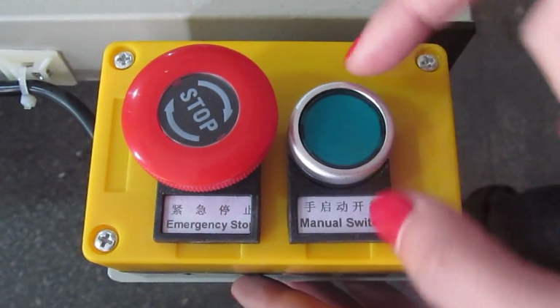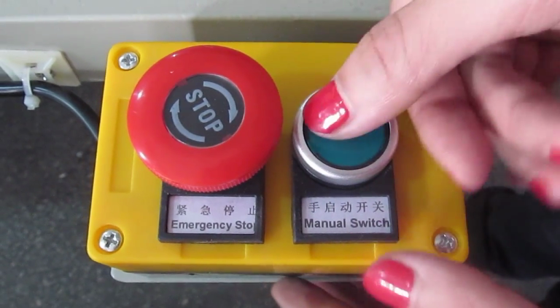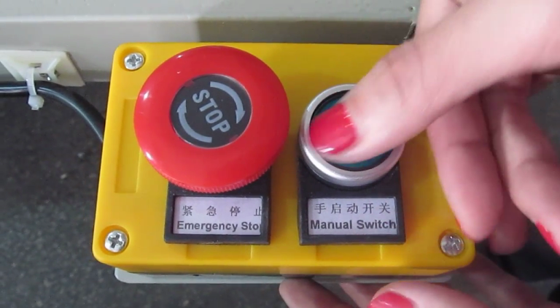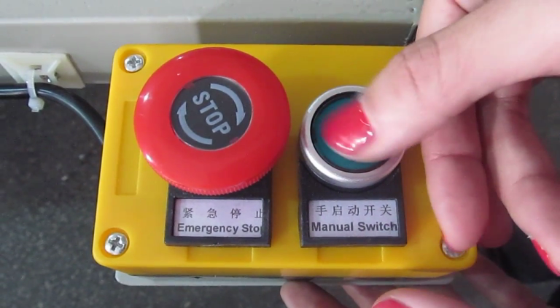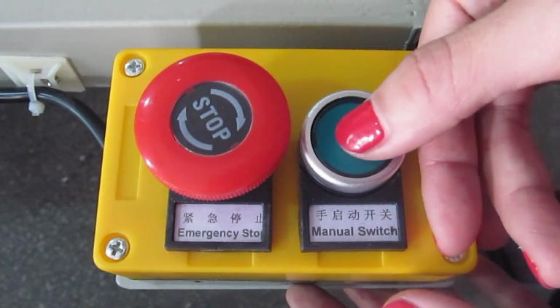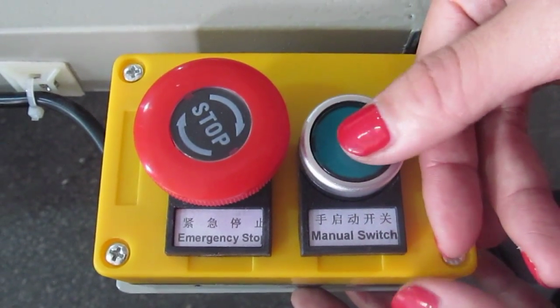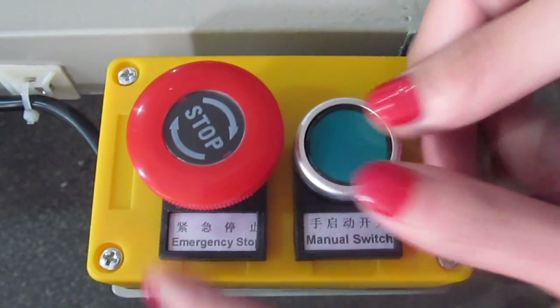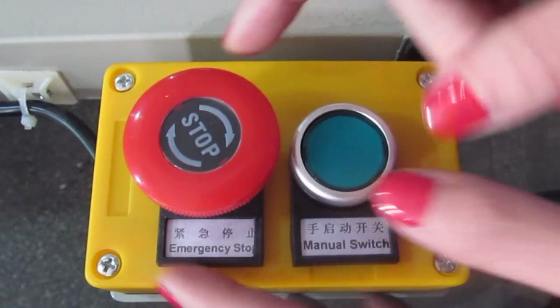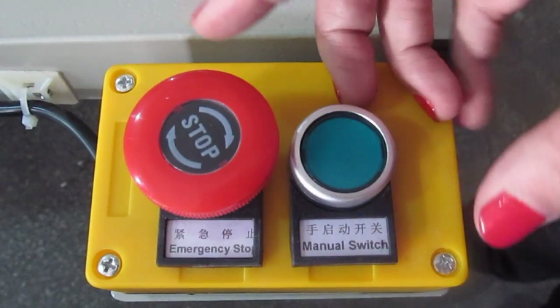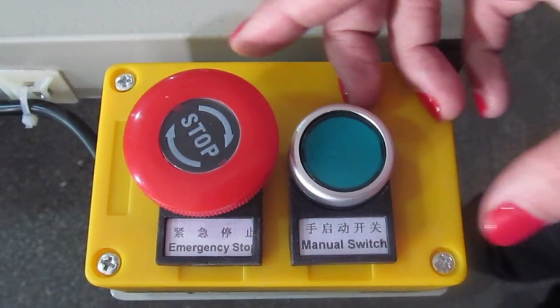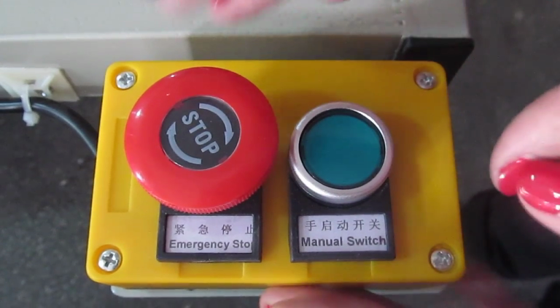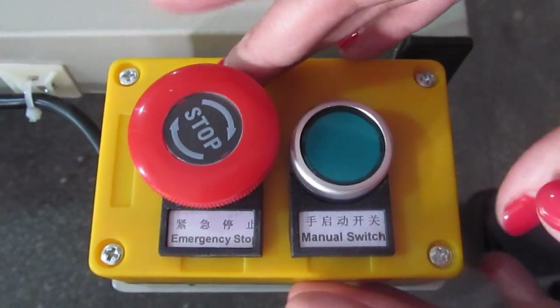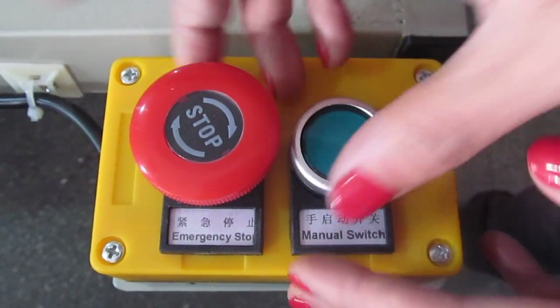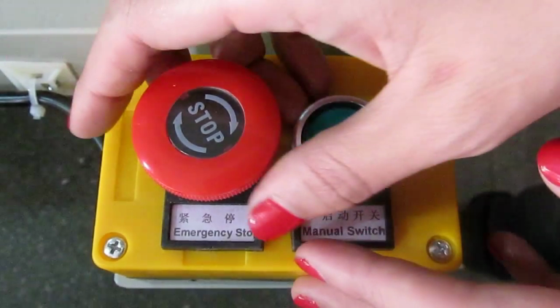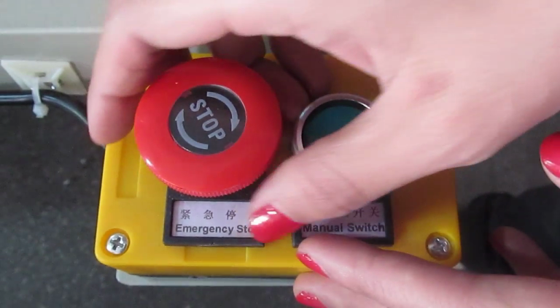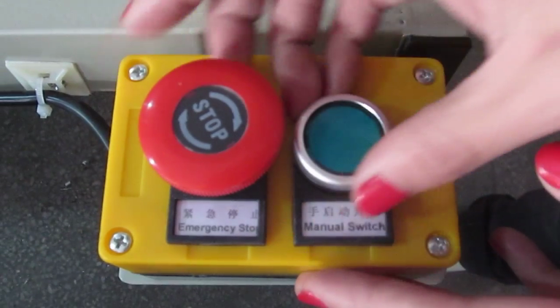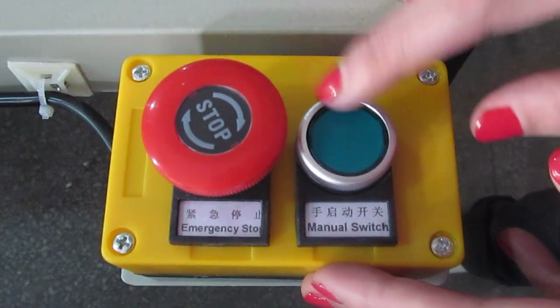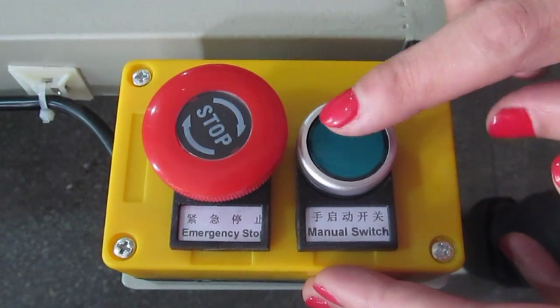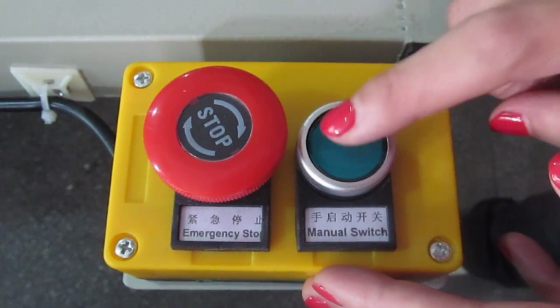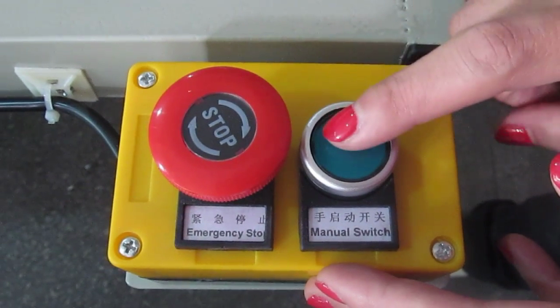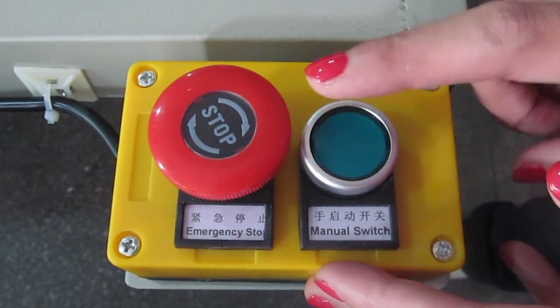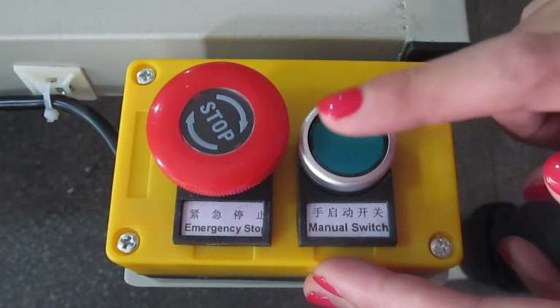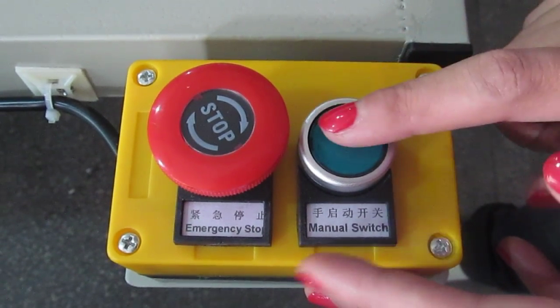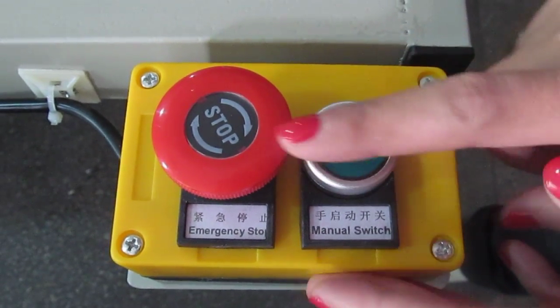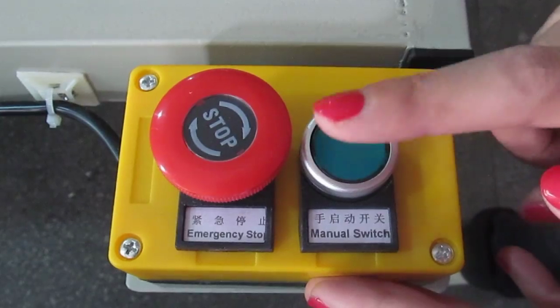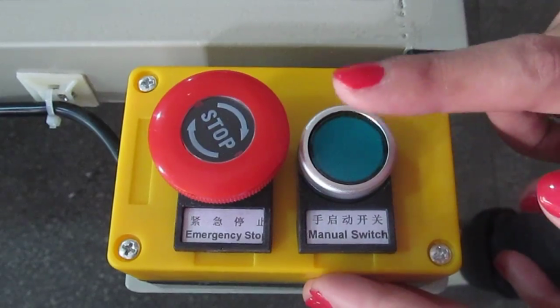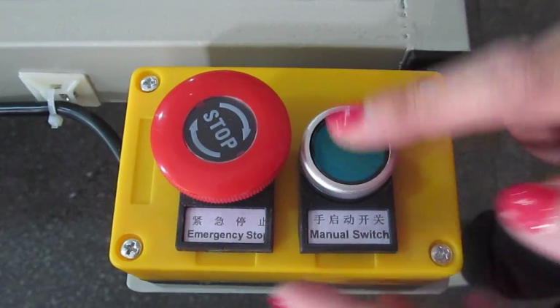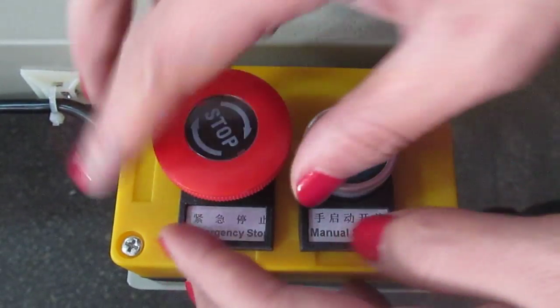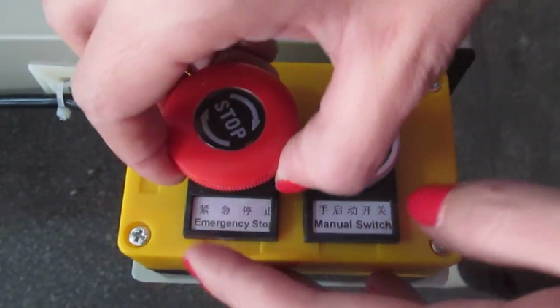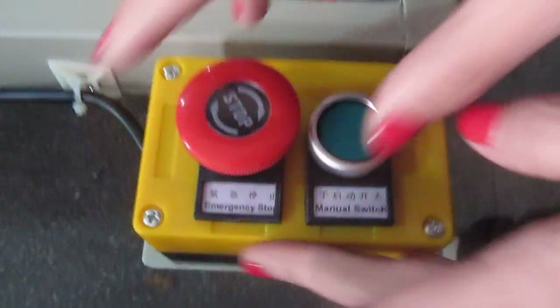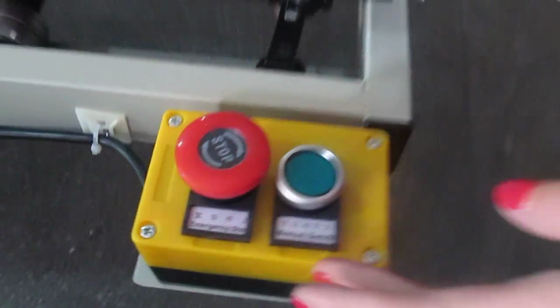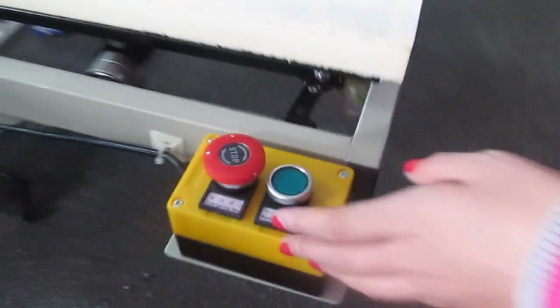This is the manual start switch. If you want the machine to work manually, press this button. But if the machine is in automatic mode, you cannot use this button — even if you press it, the machine will not respond.